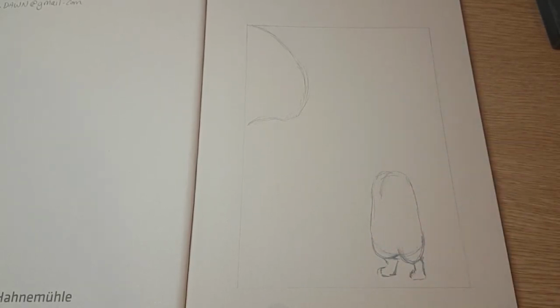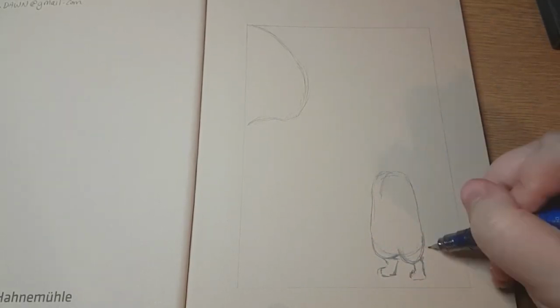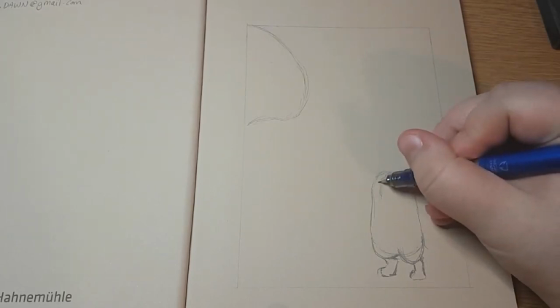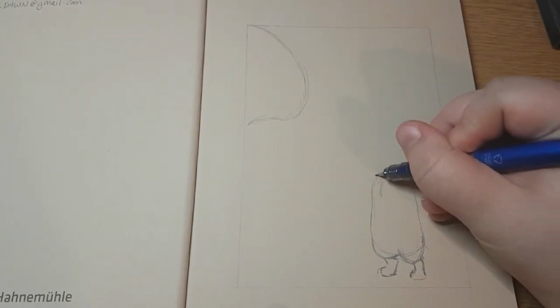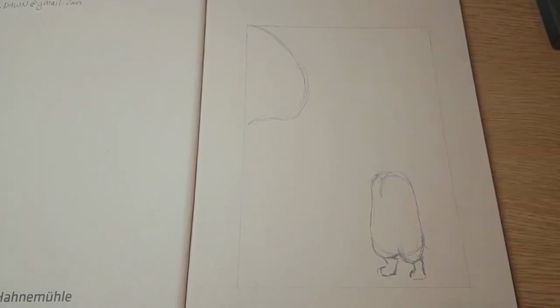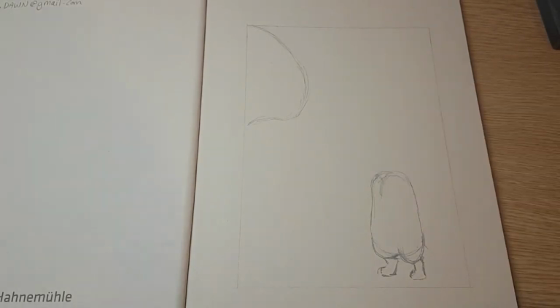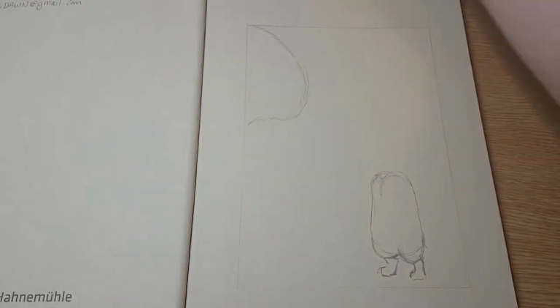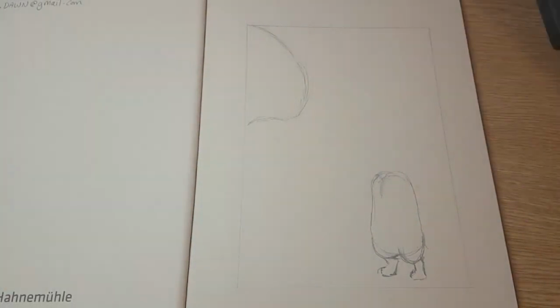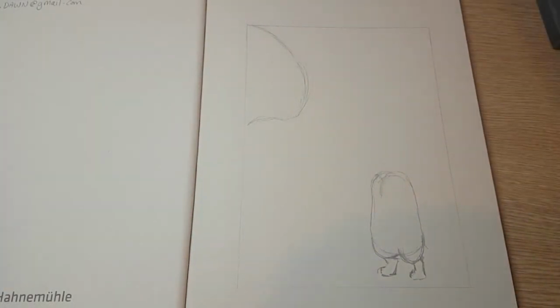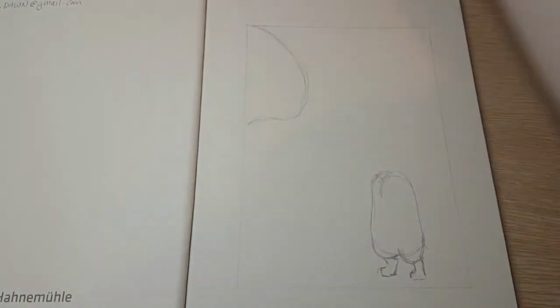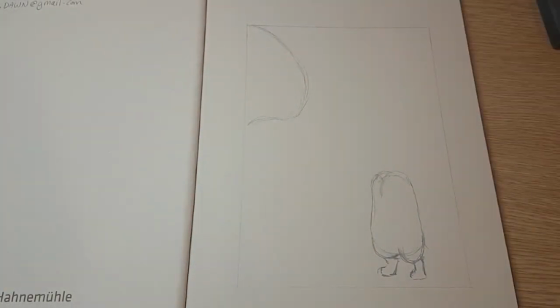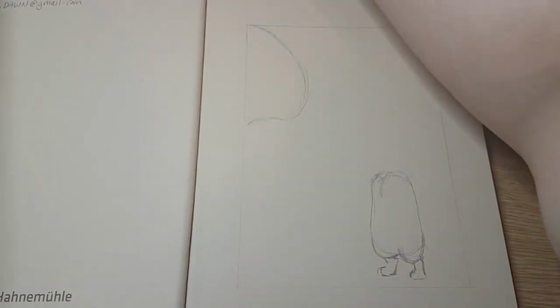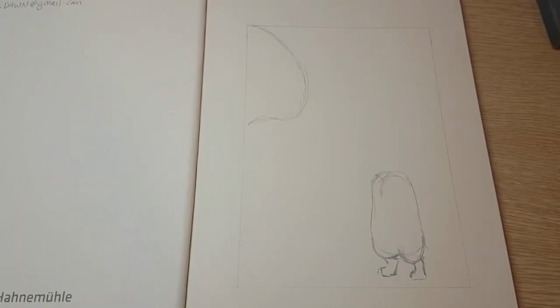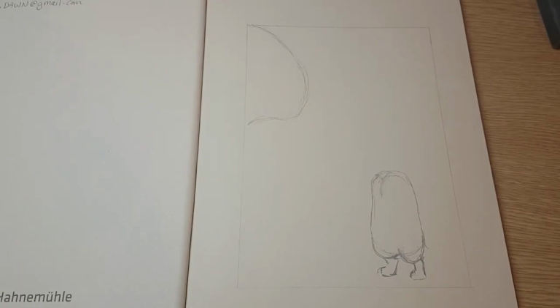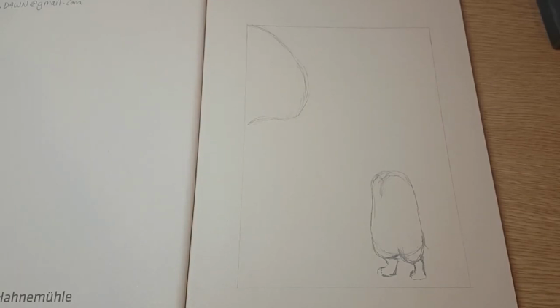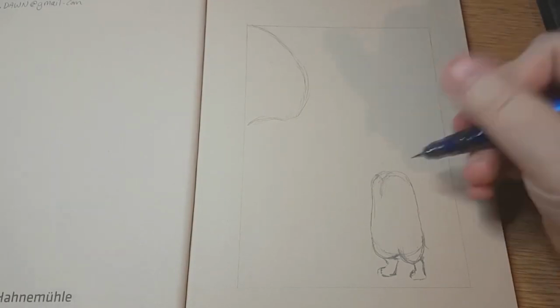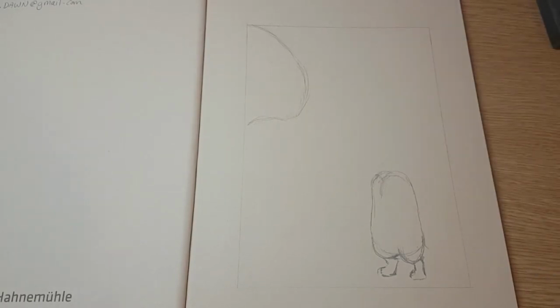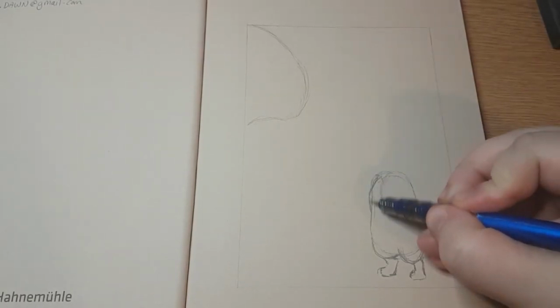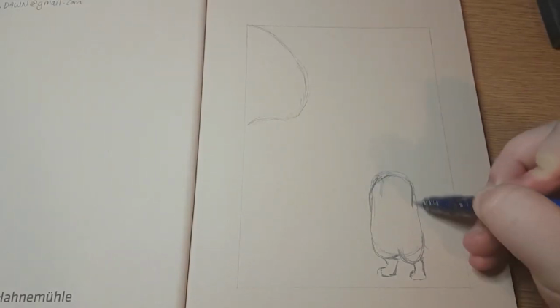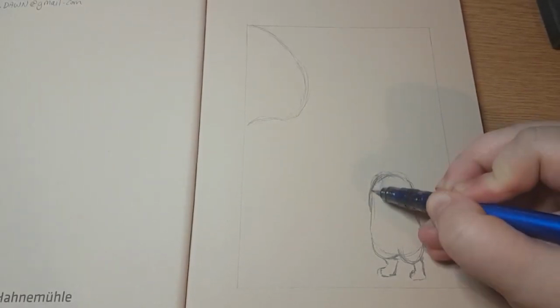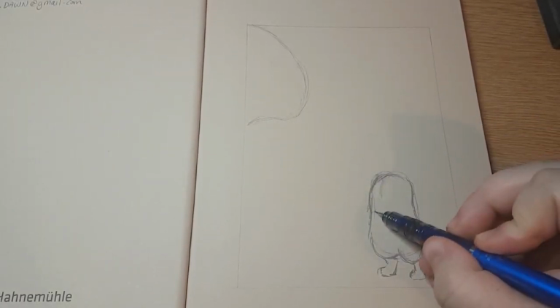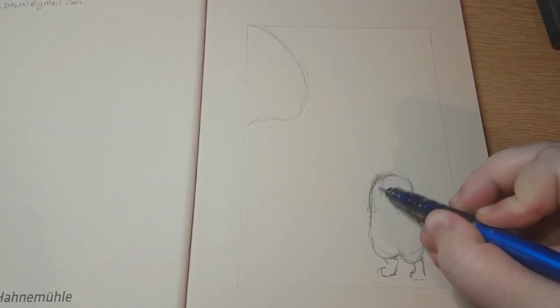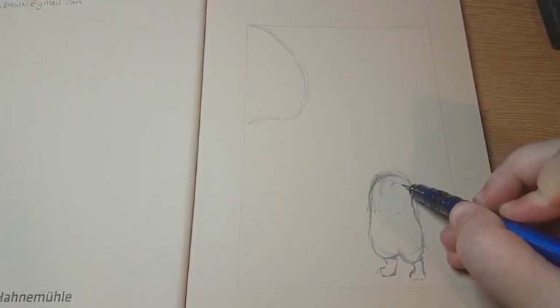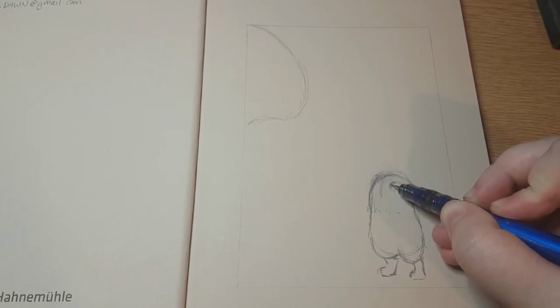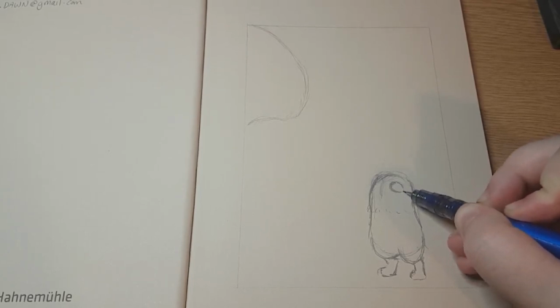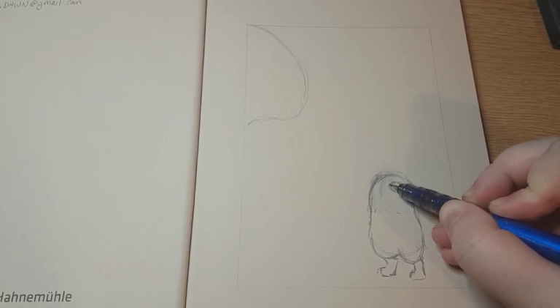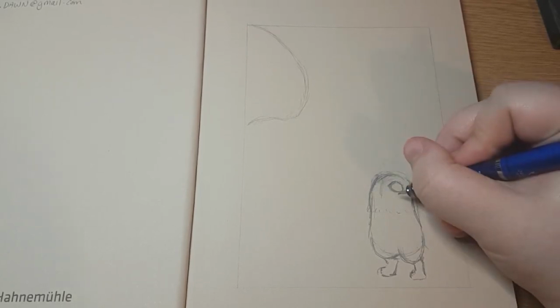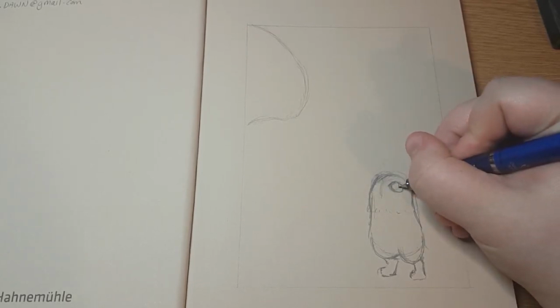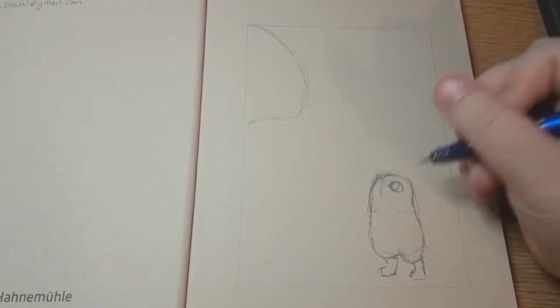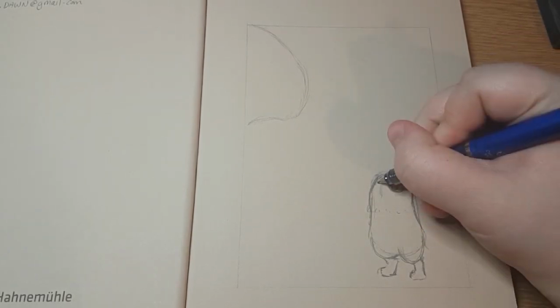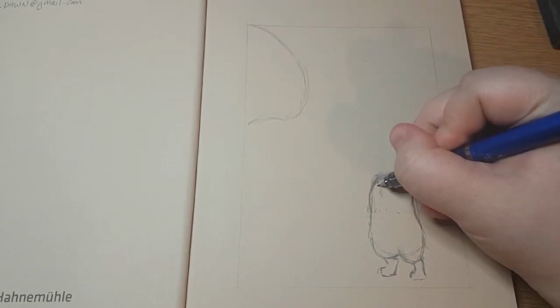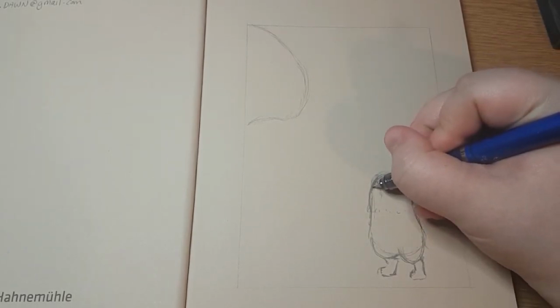I started off drawing this big sort of bean figure in the top left and a little bean in the bottom right. These are going to be my two owlbear creatures. The one on the bottom right is not like an actual owlbear, but anyway.